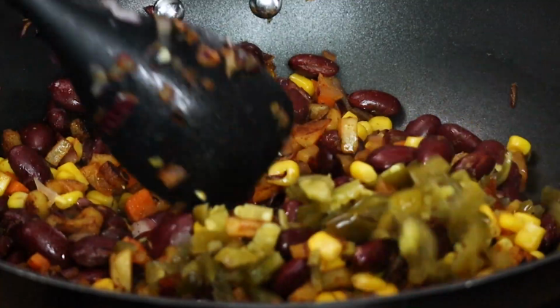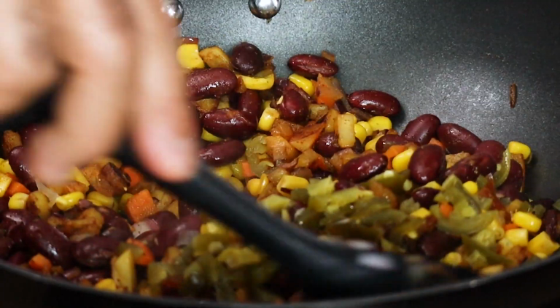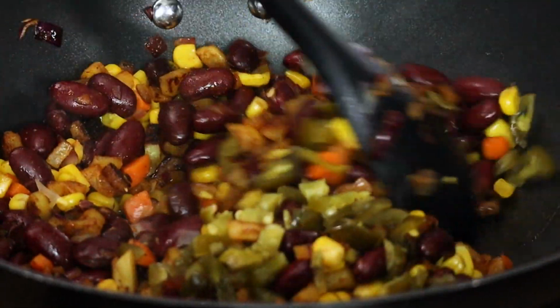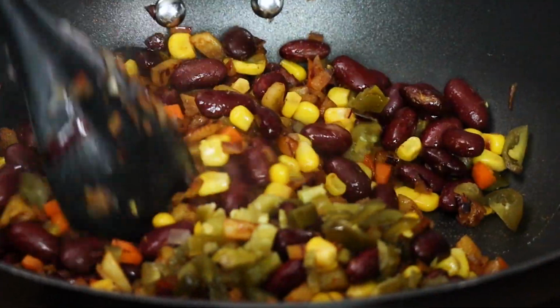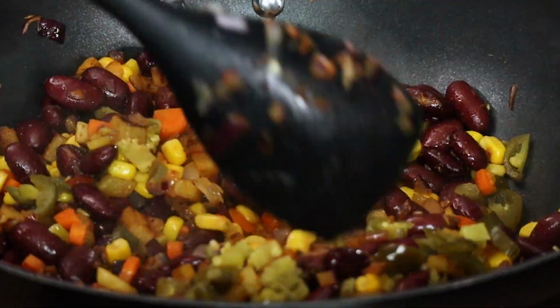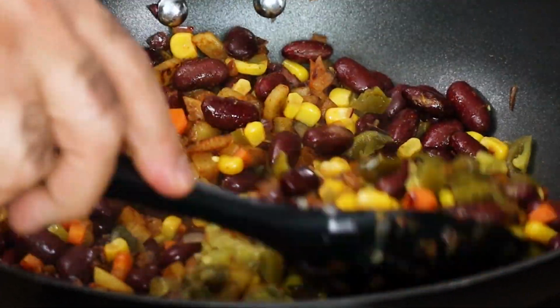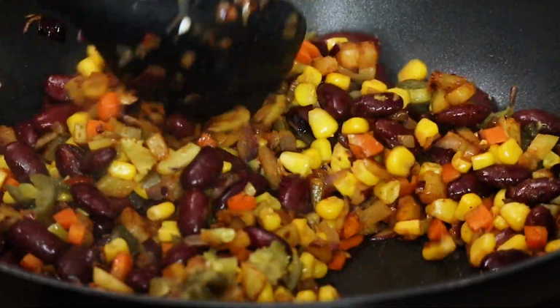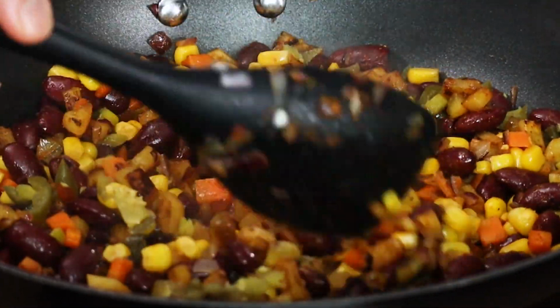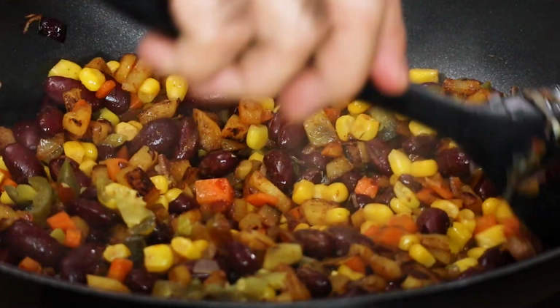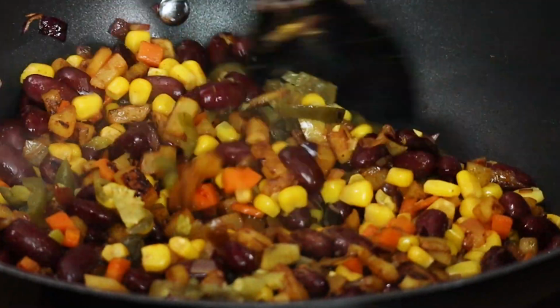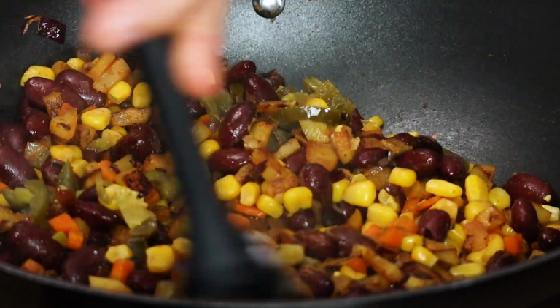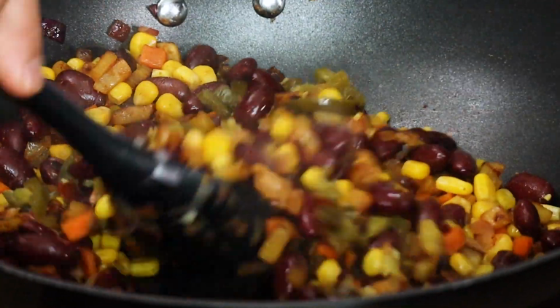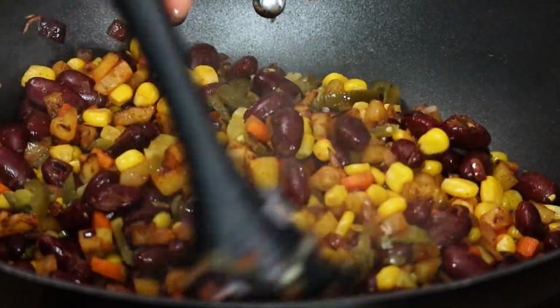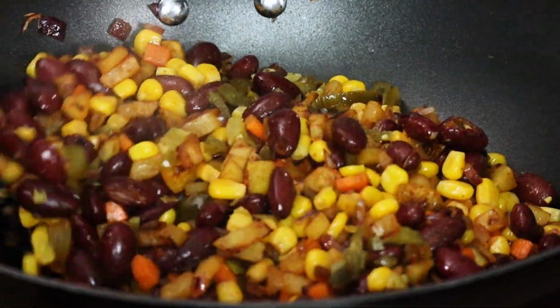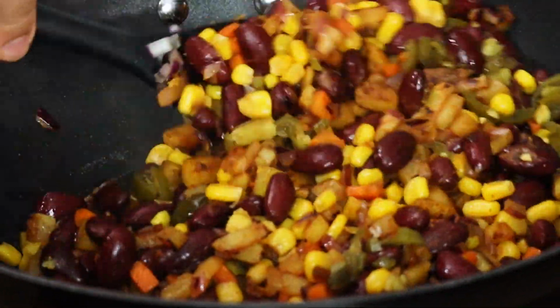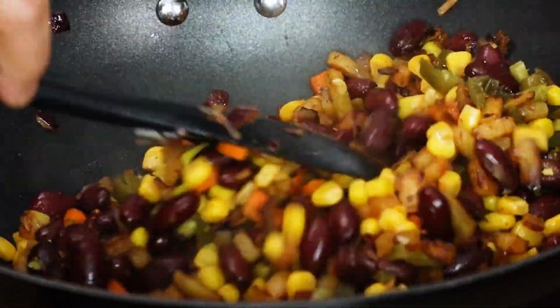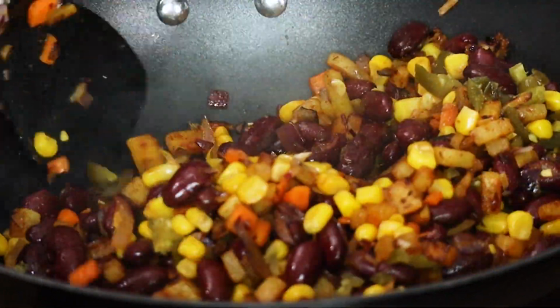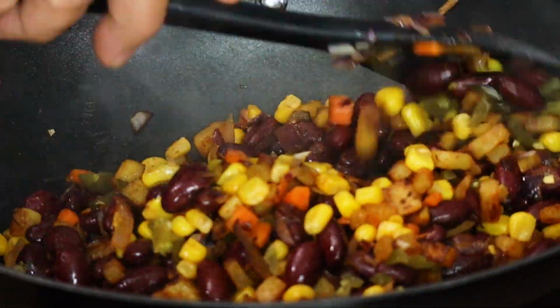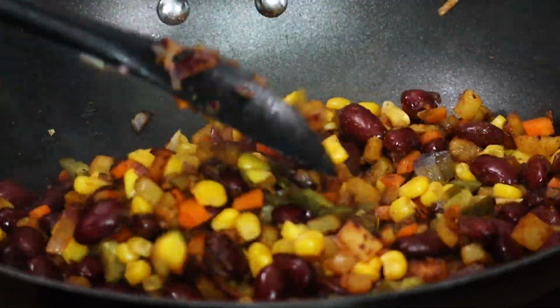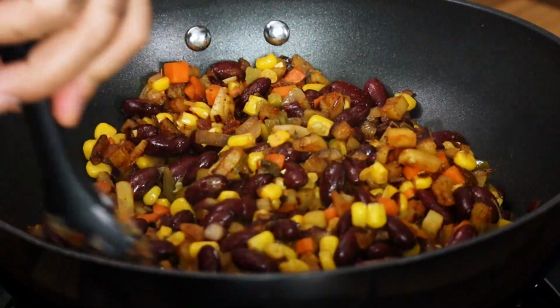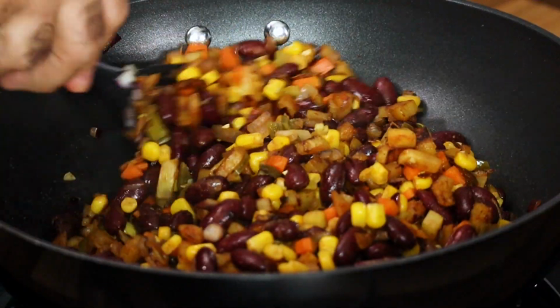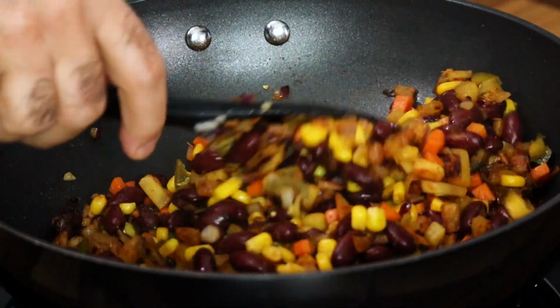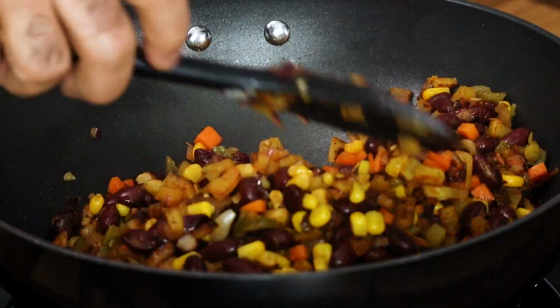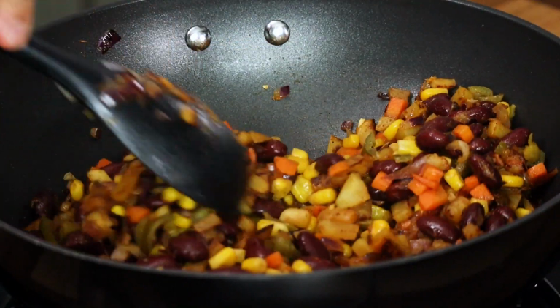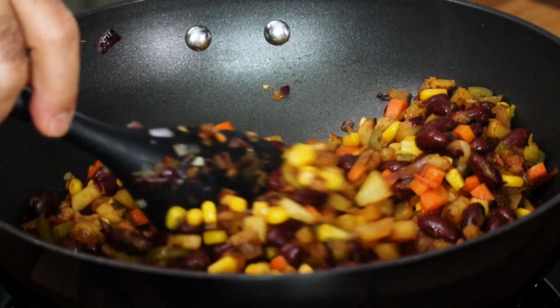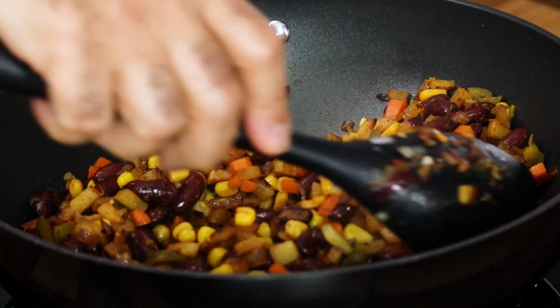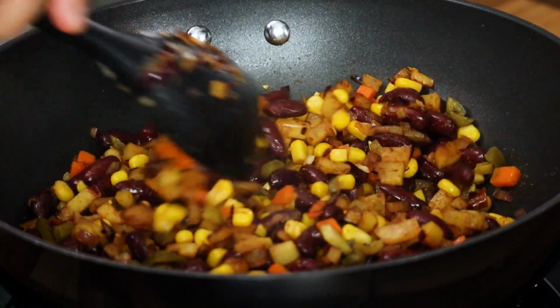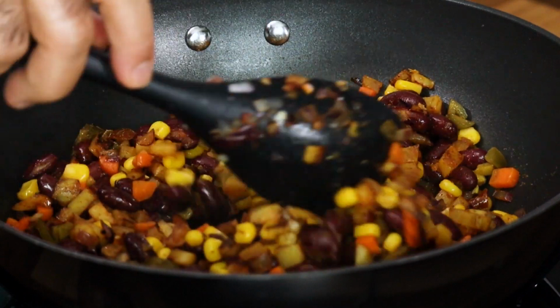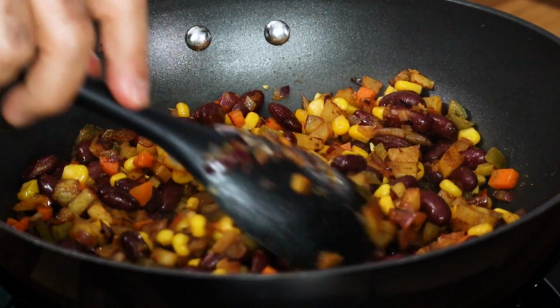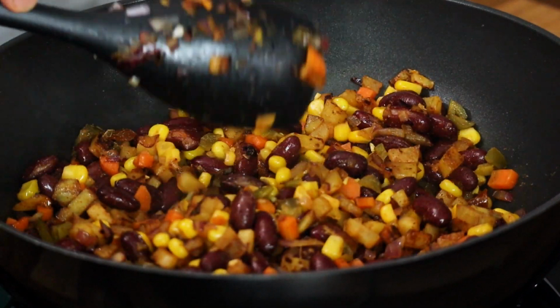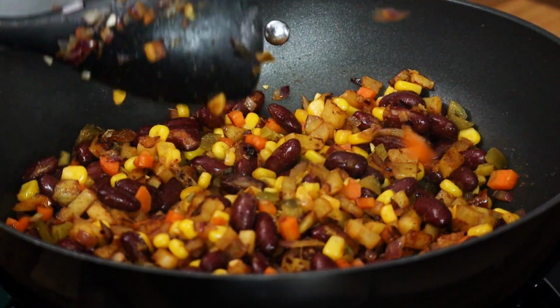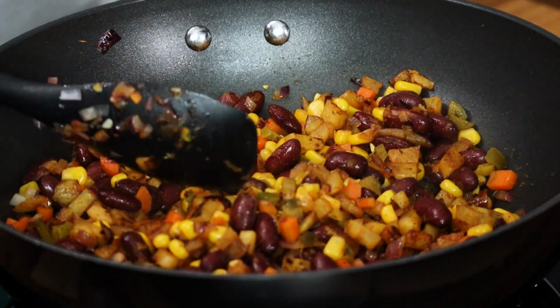You can add a green chili if you like — fat green chilies are also perfectly acceptable. Then take out the mixture into a separate pan.